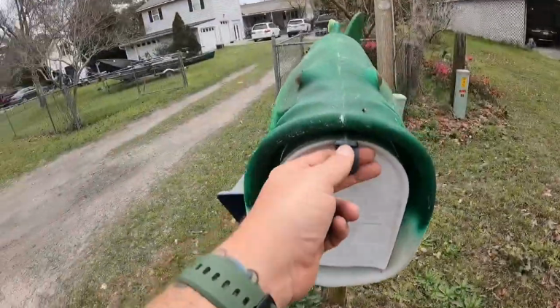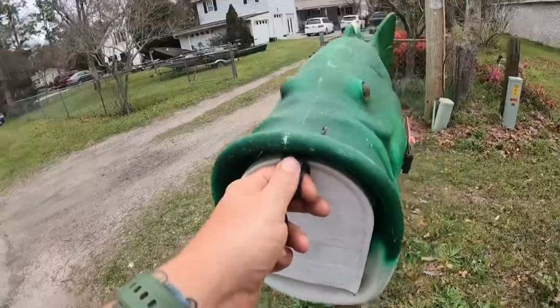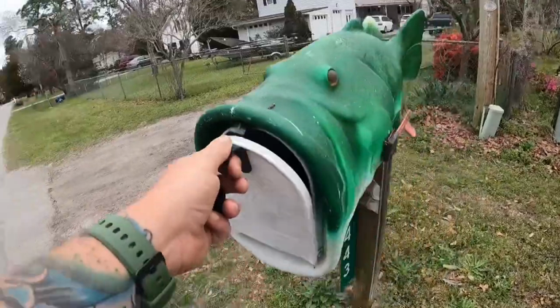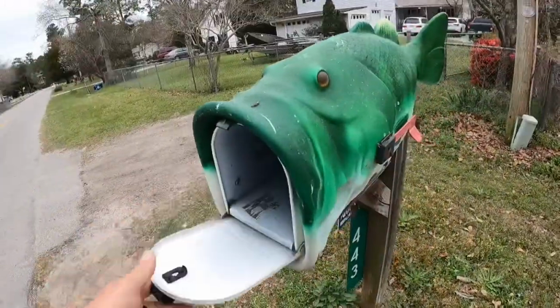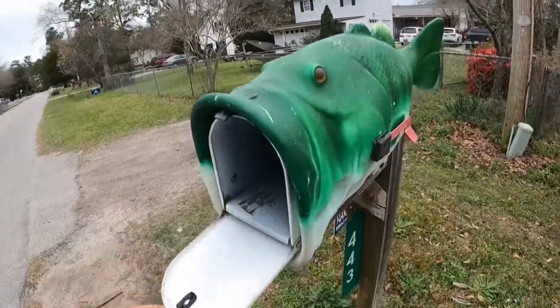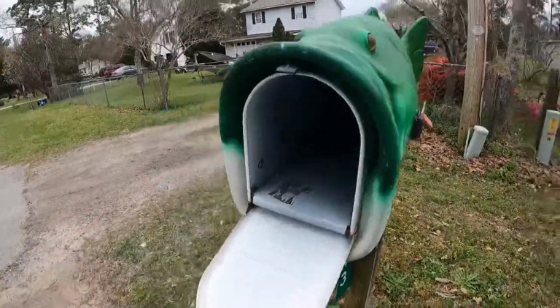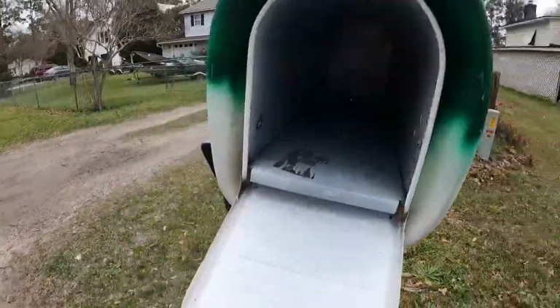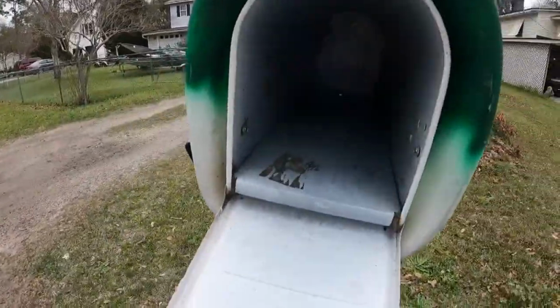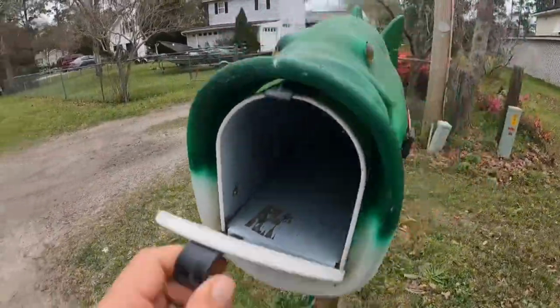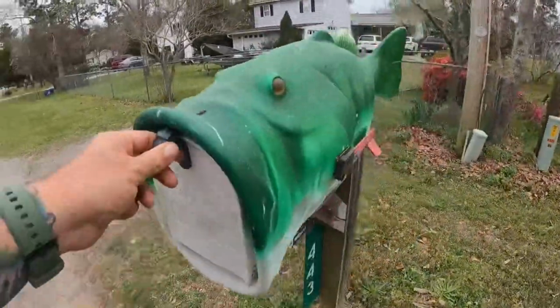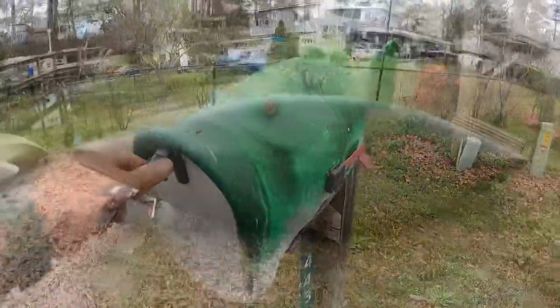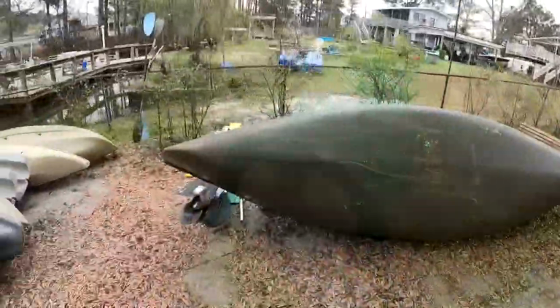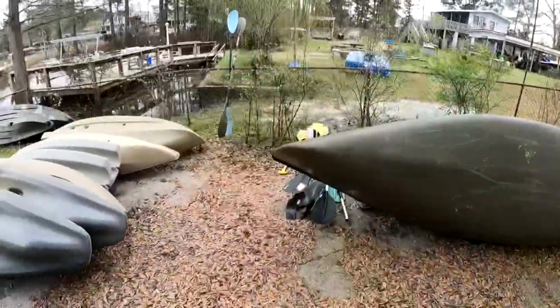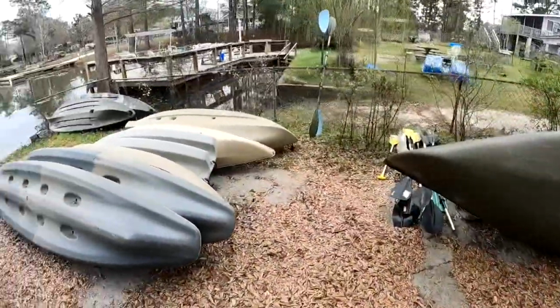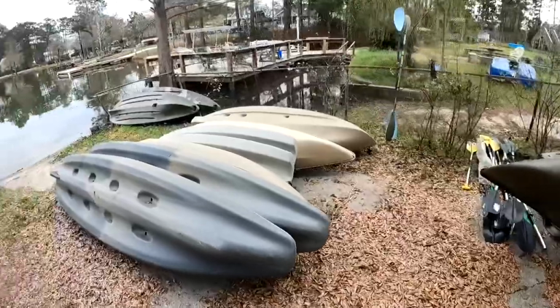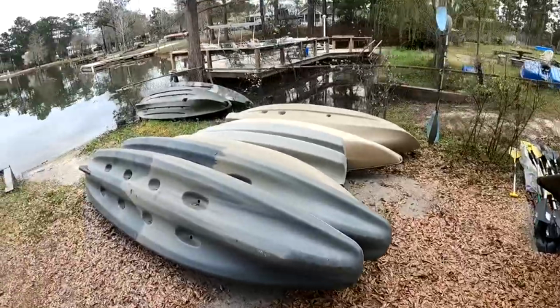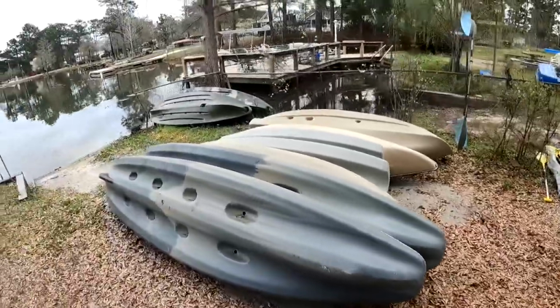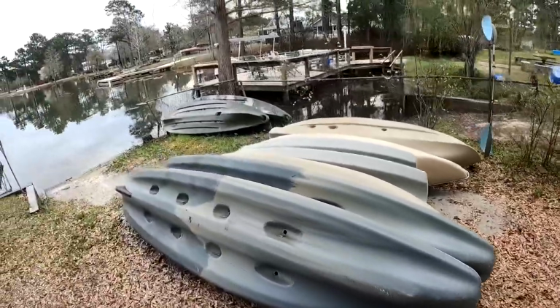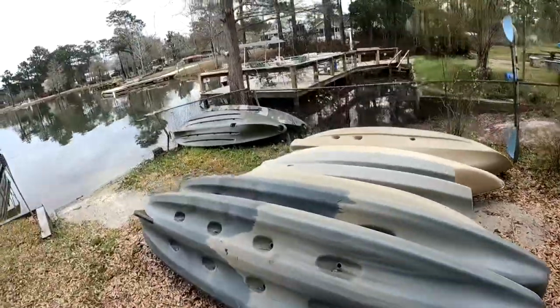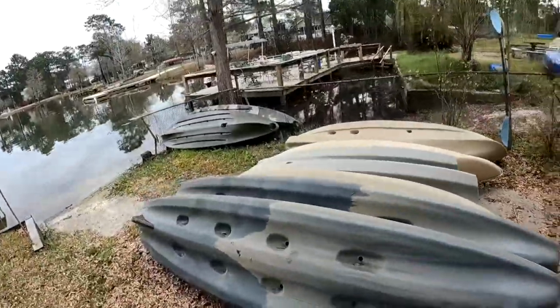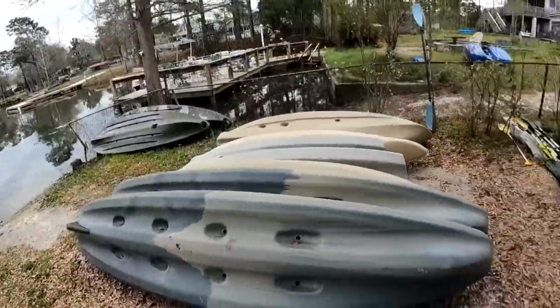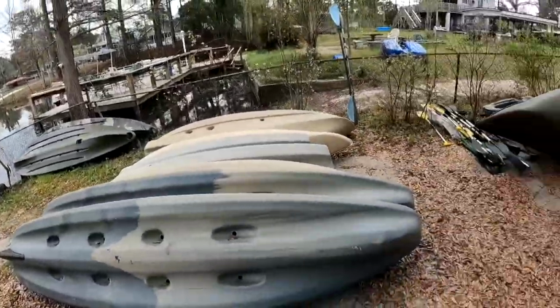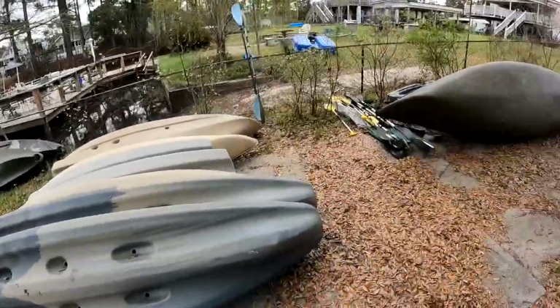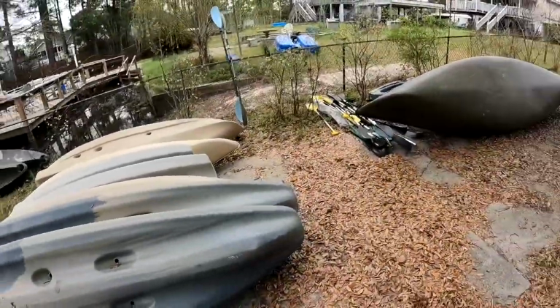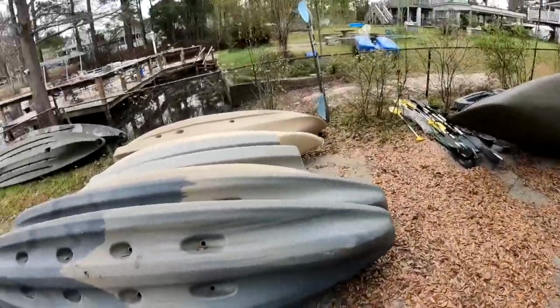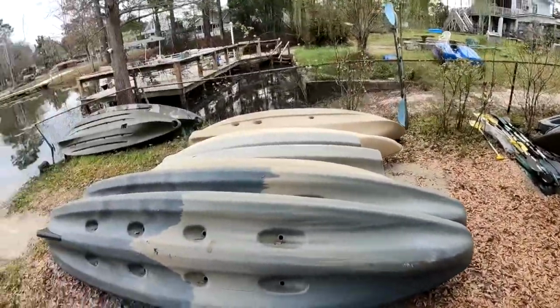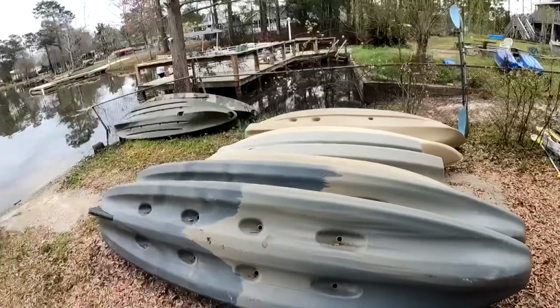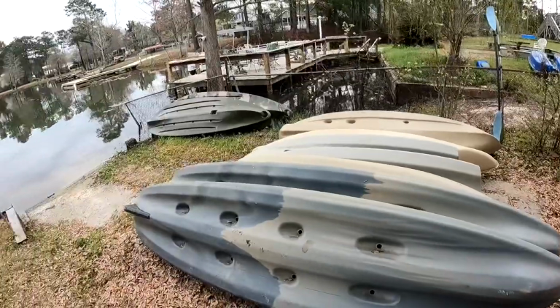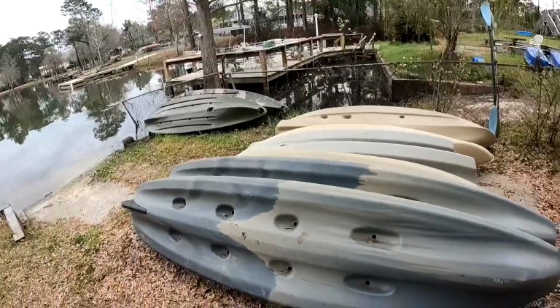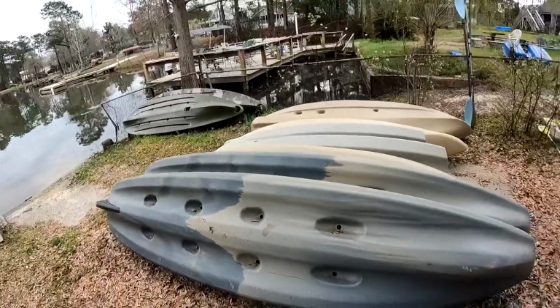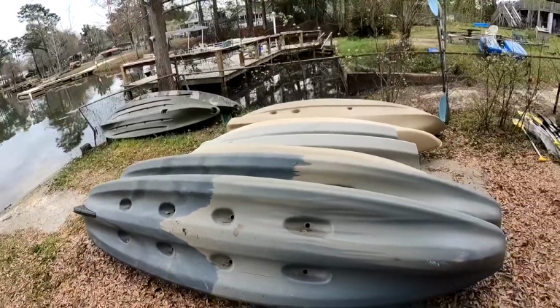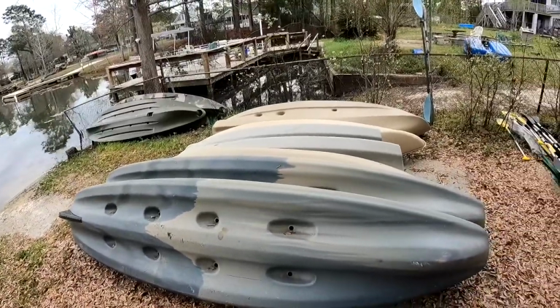Let's see if Billy has anything for us today. Most of the canoes and kayaks have been set up and organized - no thanks to me. Laura did all that, 100 percent.